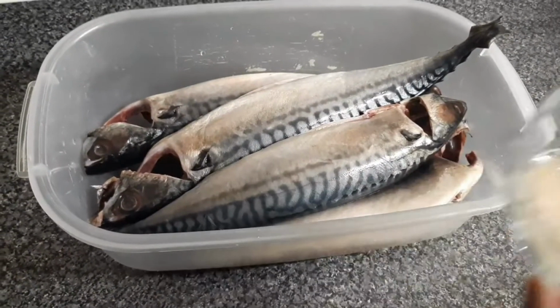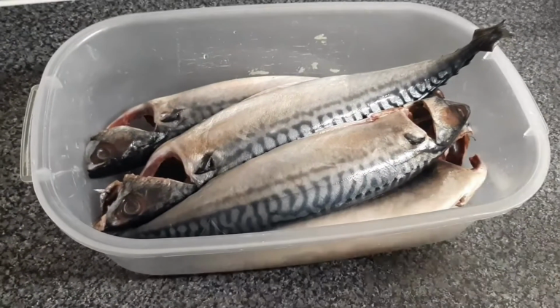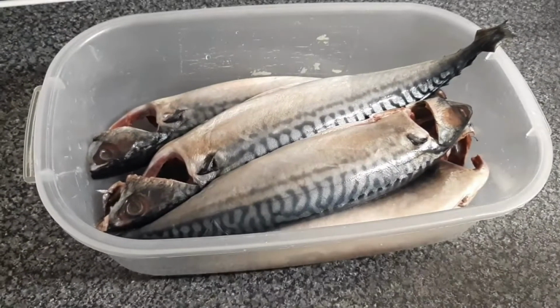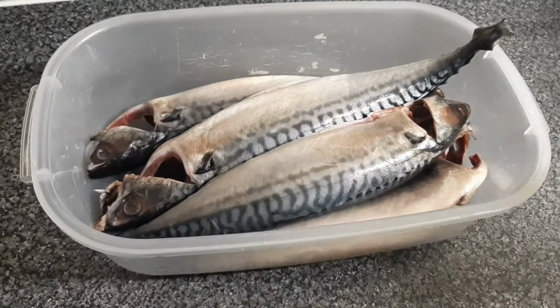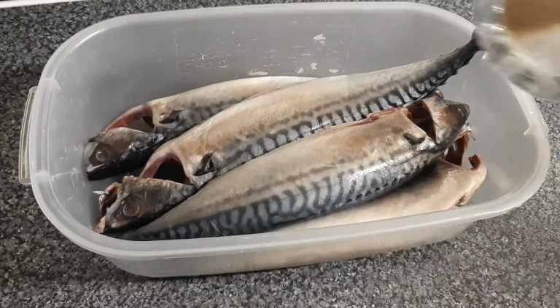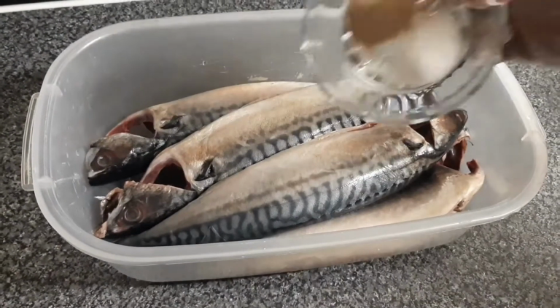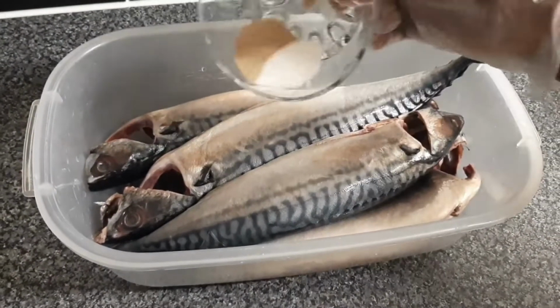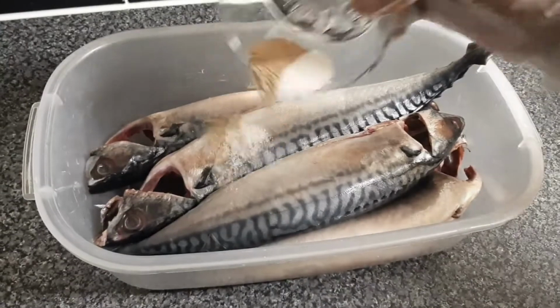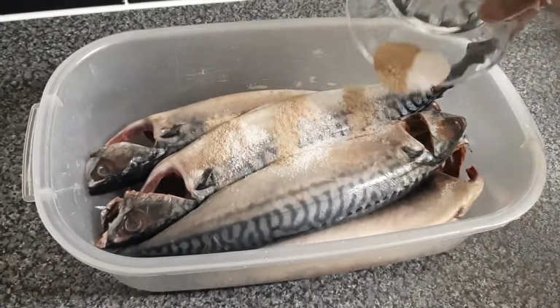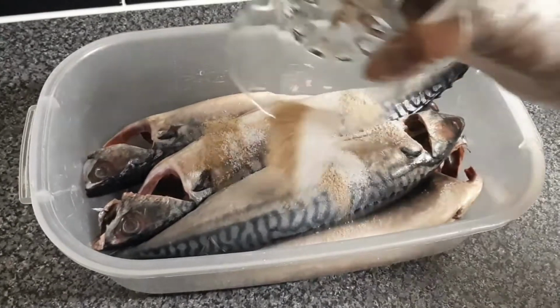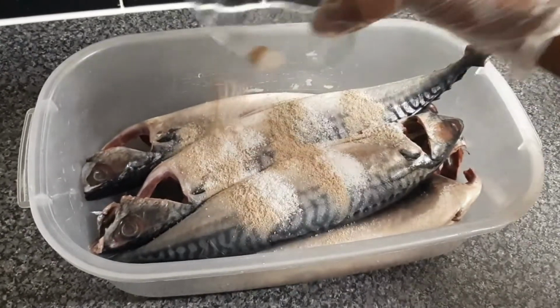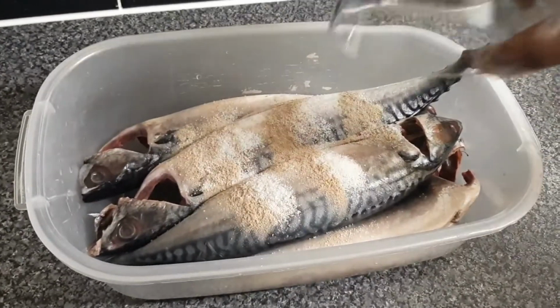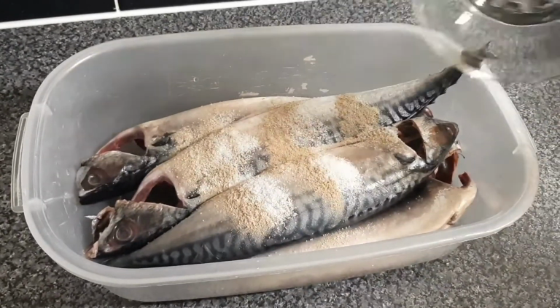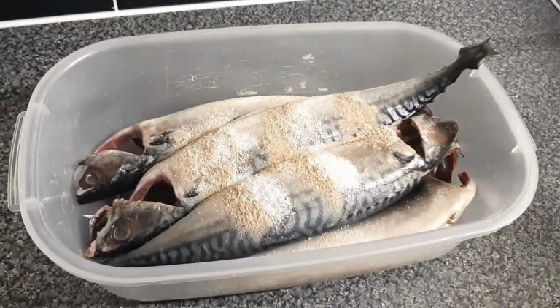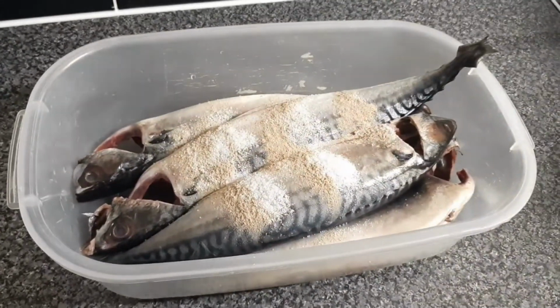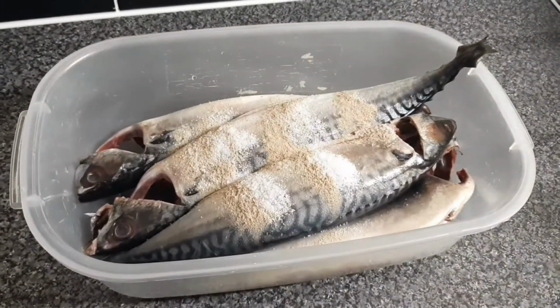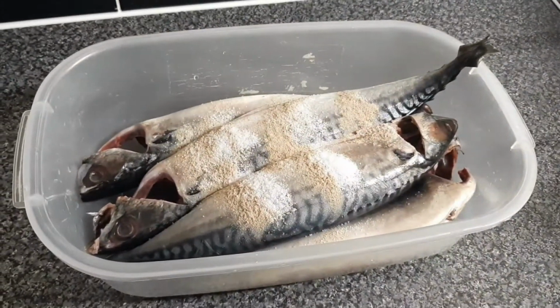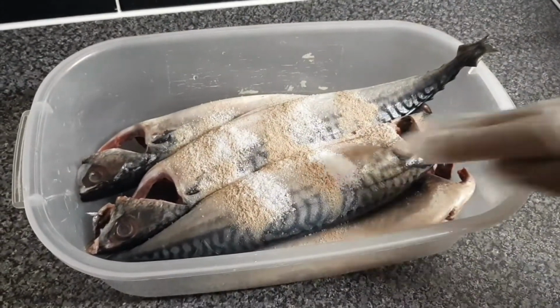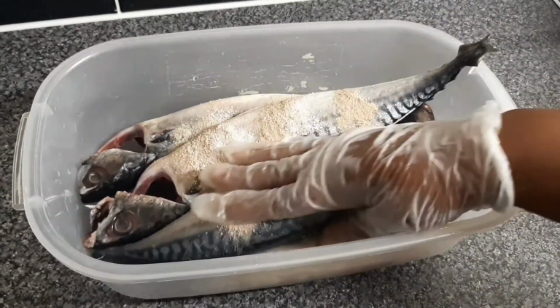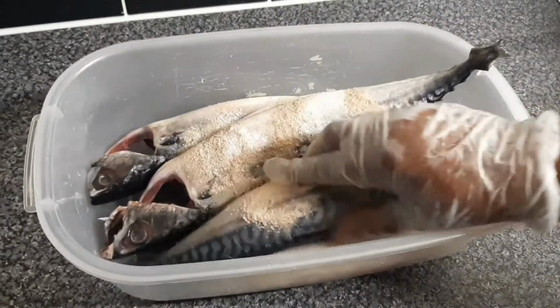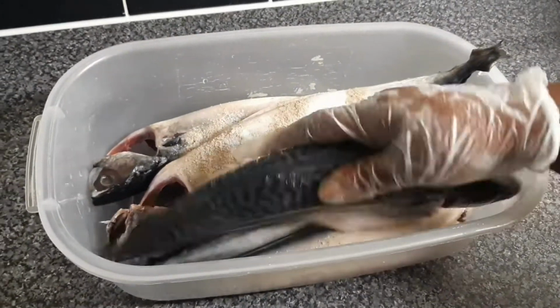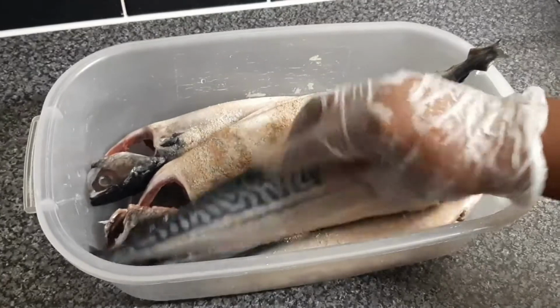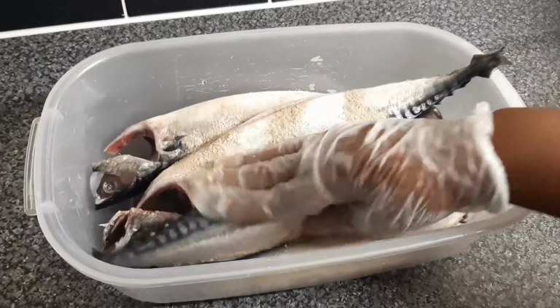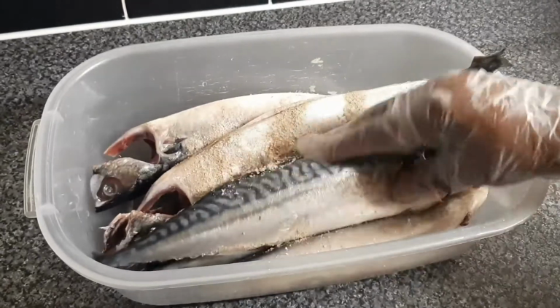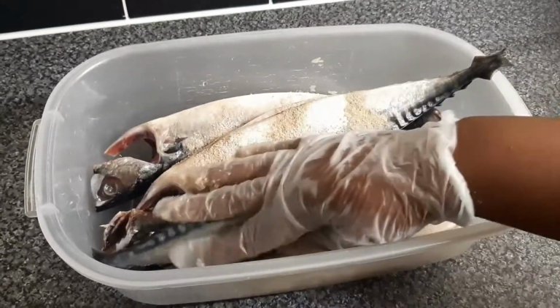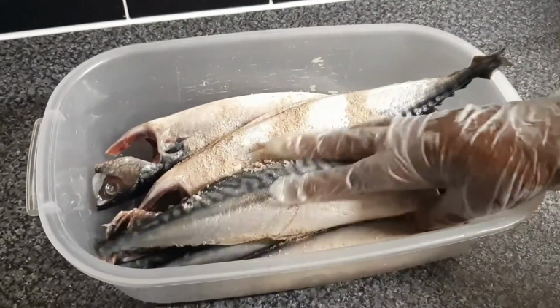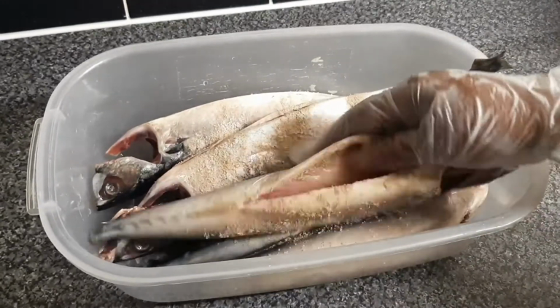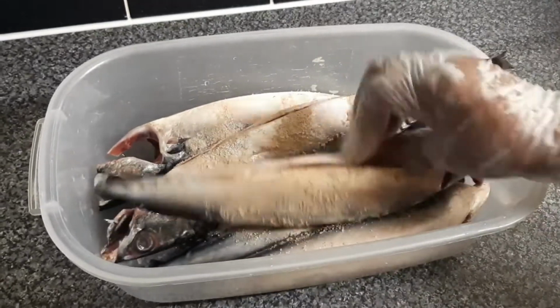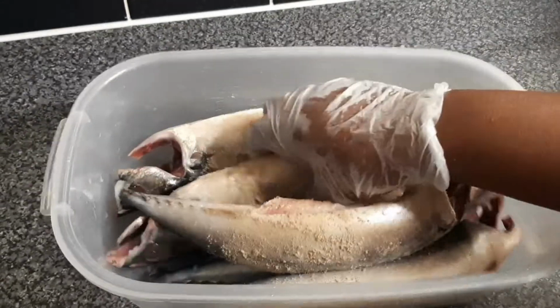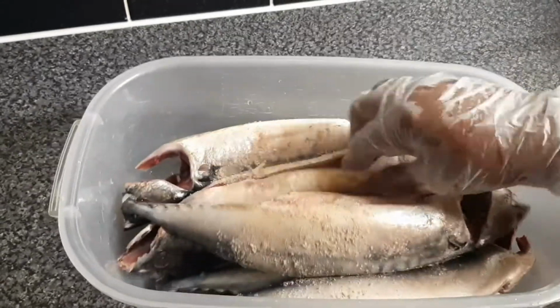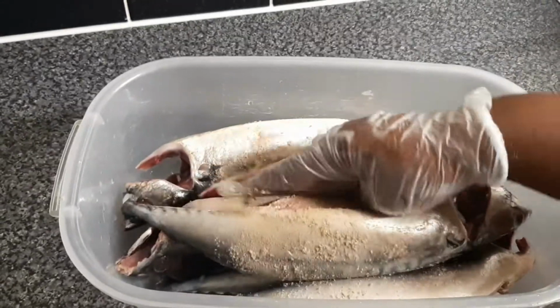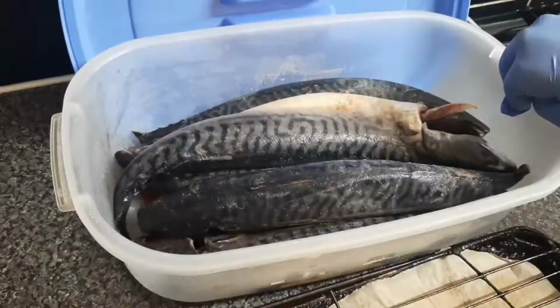You sprinkle white pepper and salt on the fish, then smear it on and allow it to settle for about 15 minutes in the refrigerator.